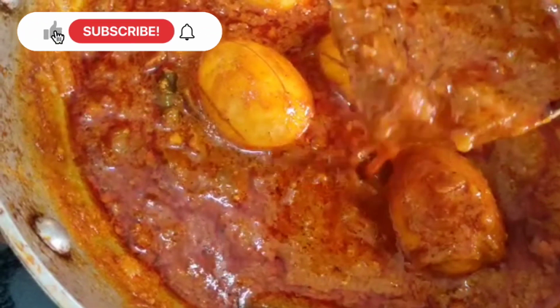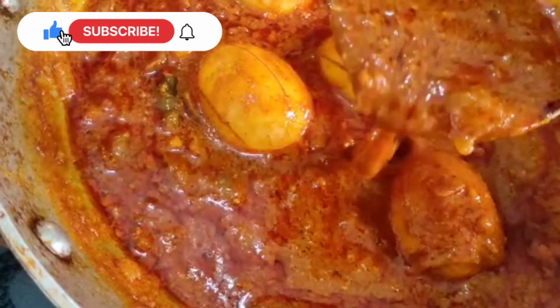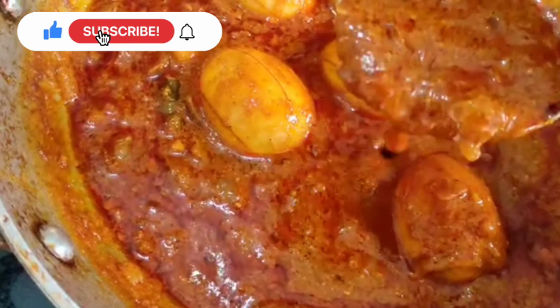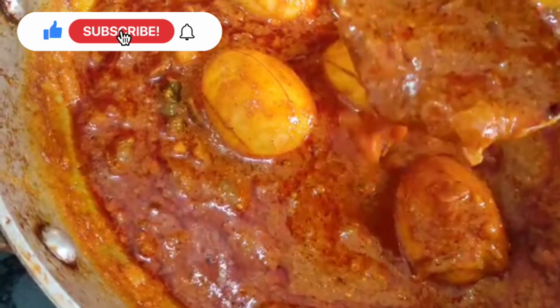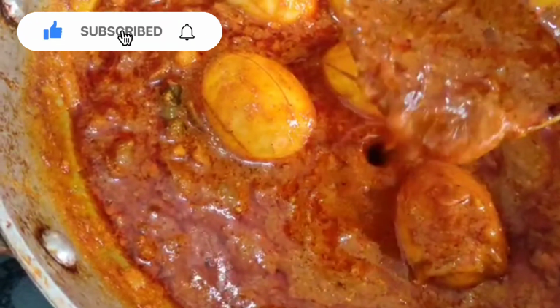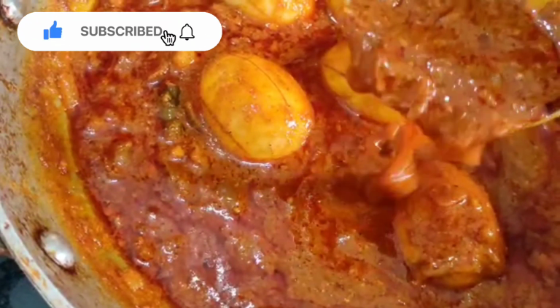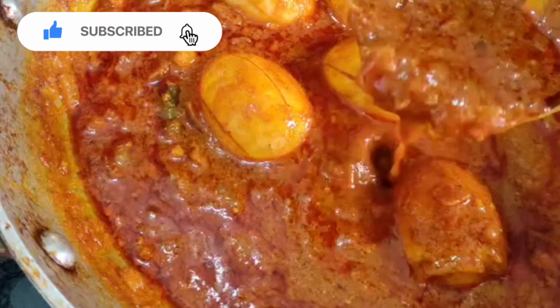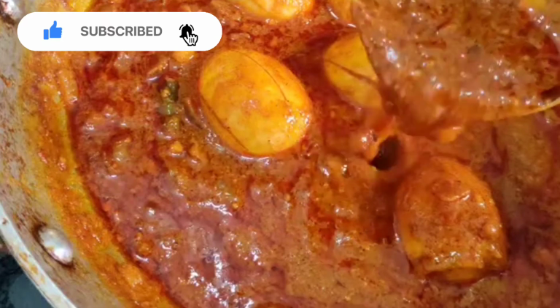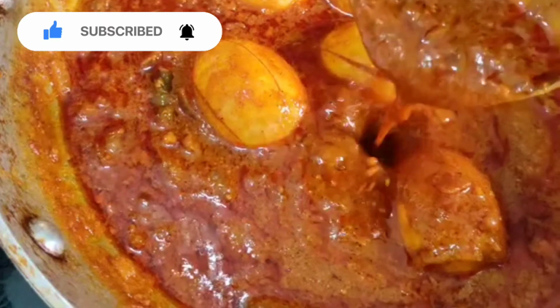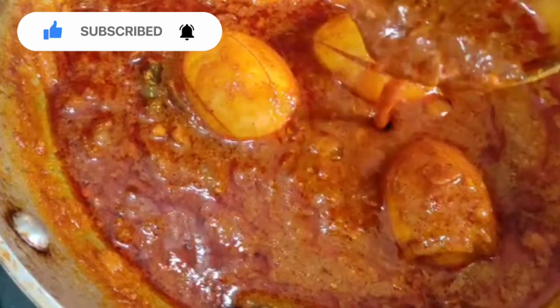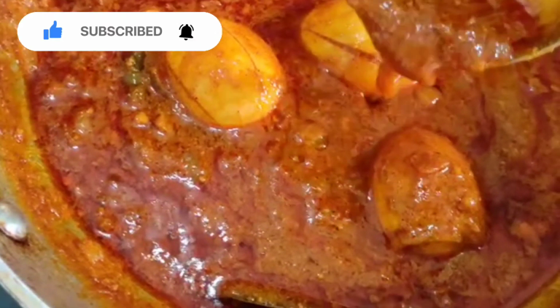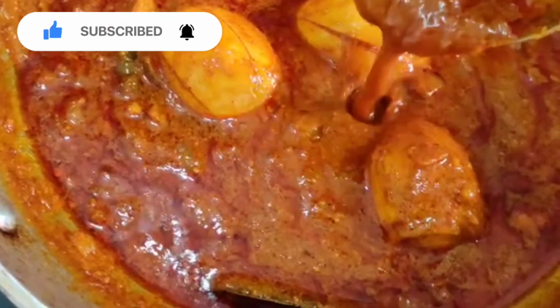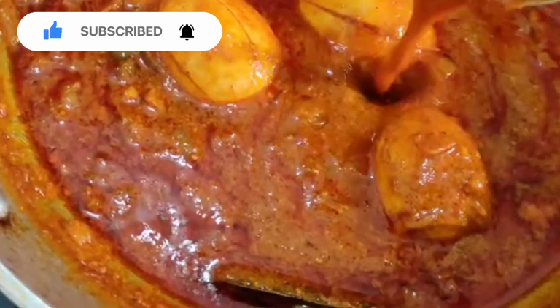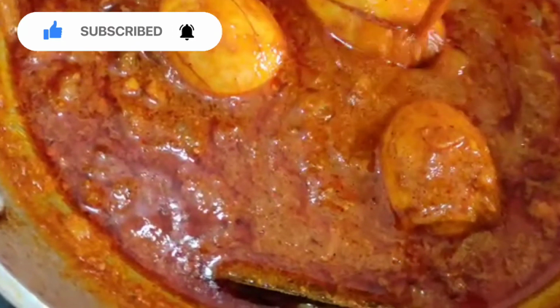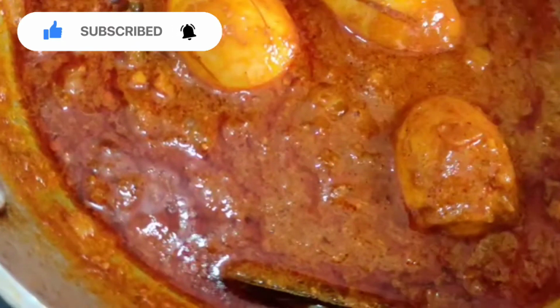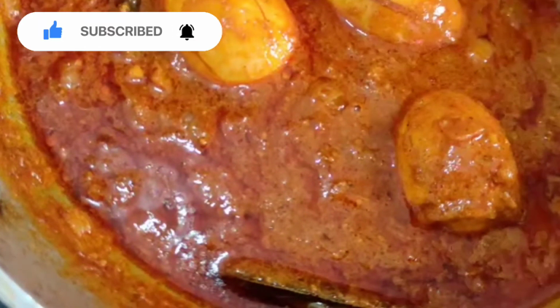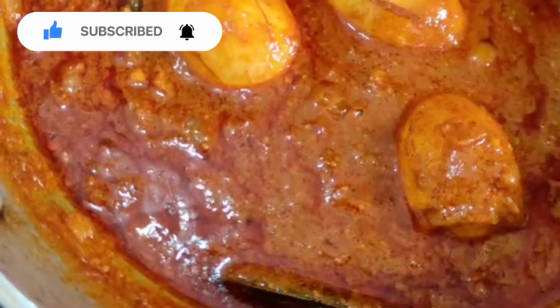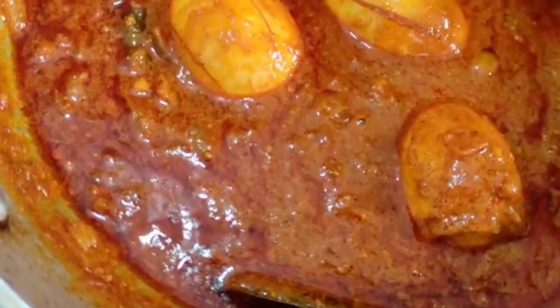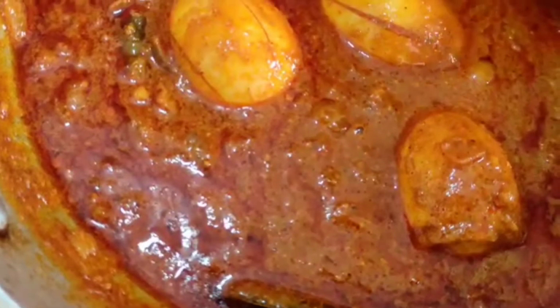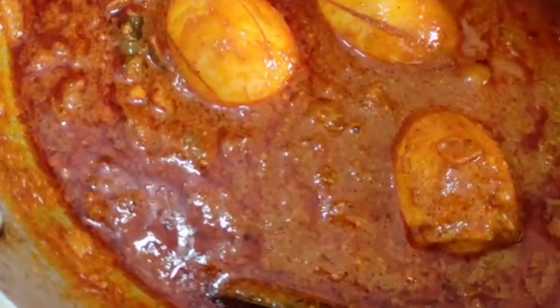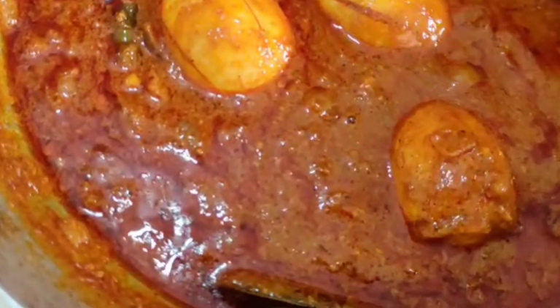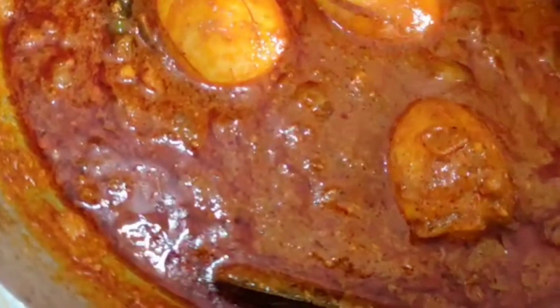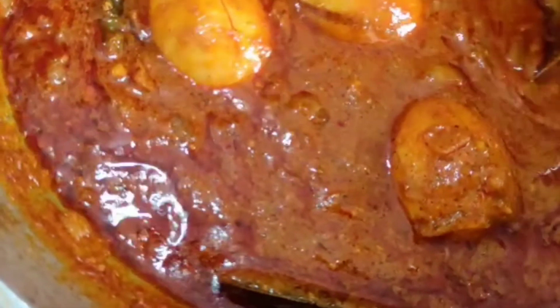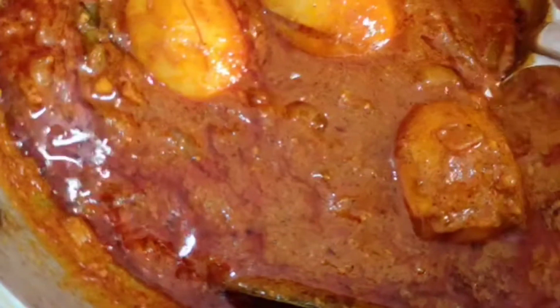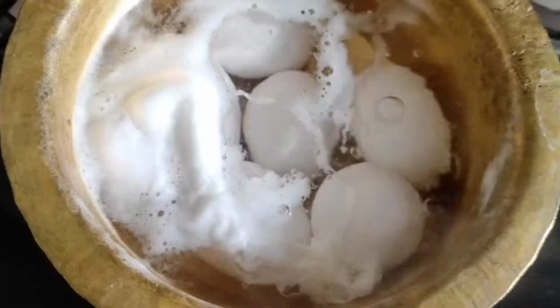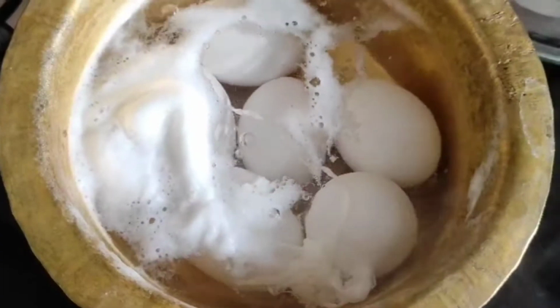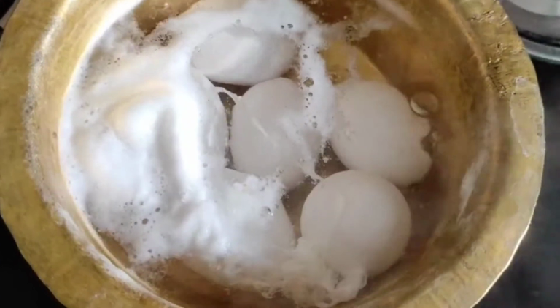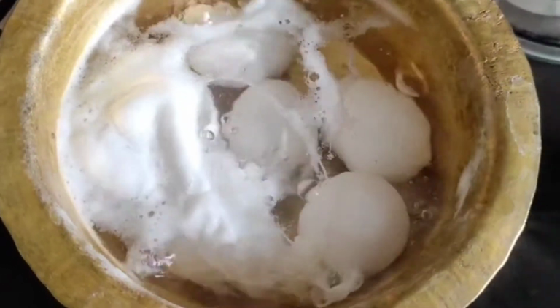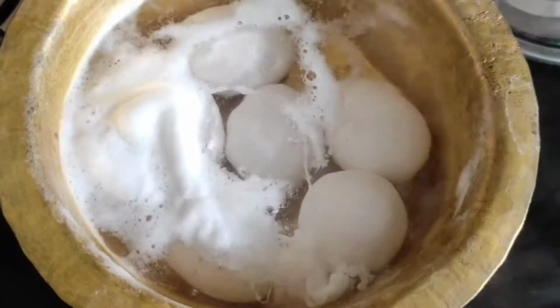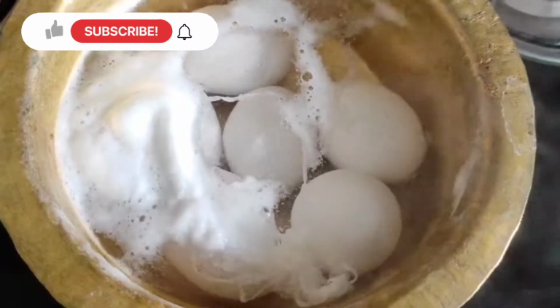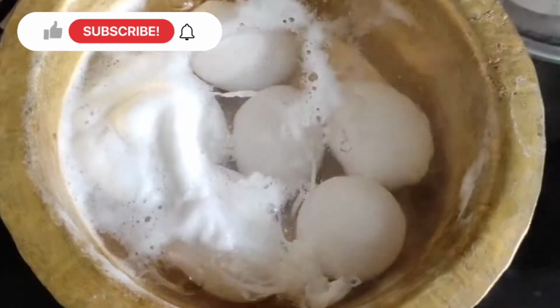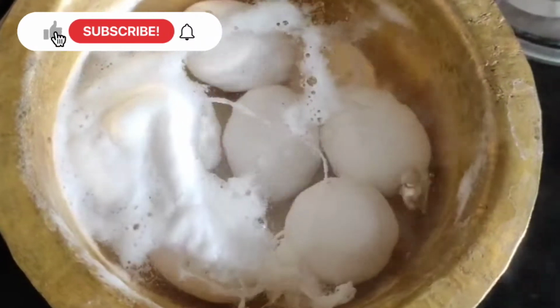First, I will give you the eggs to boil. You can boil them in a bowl, or you can use a pot as well.